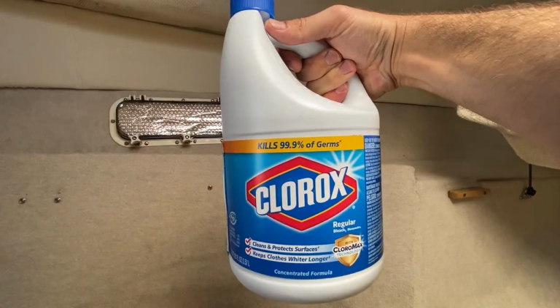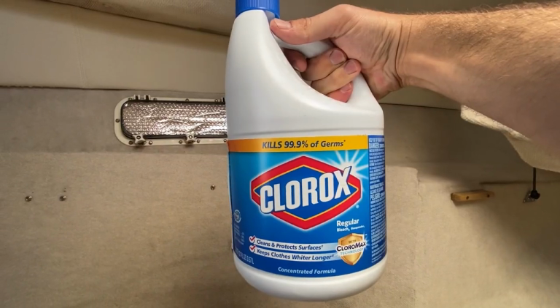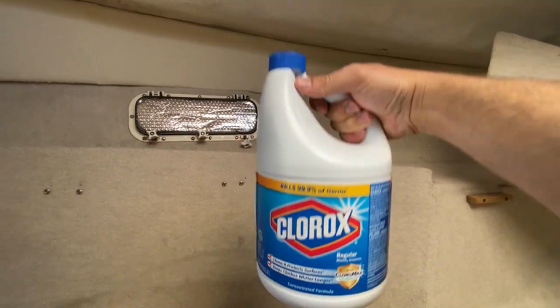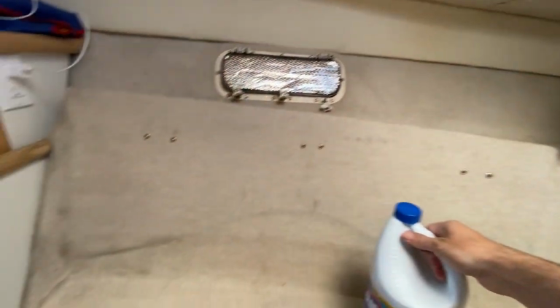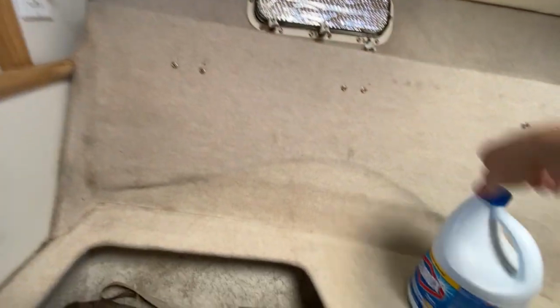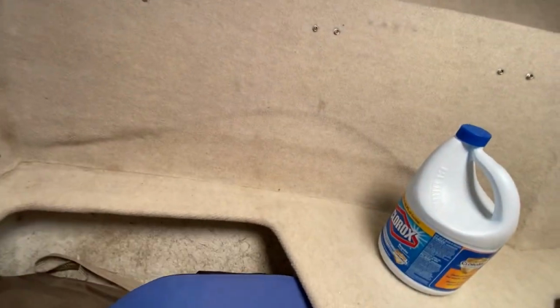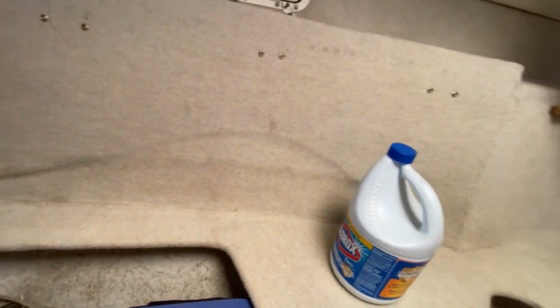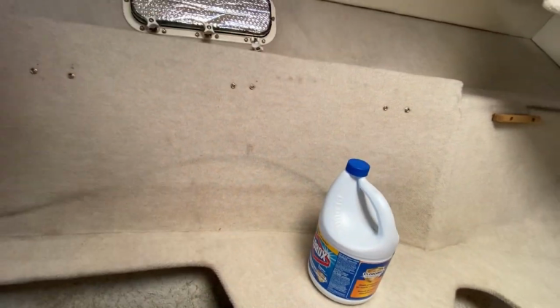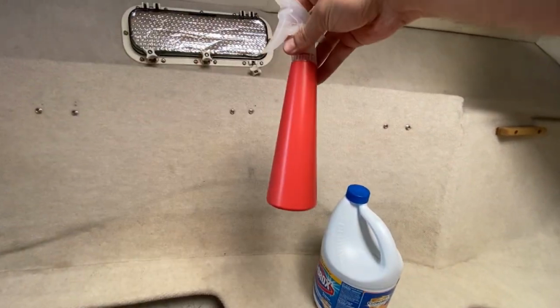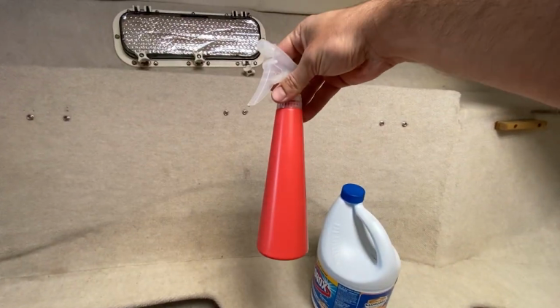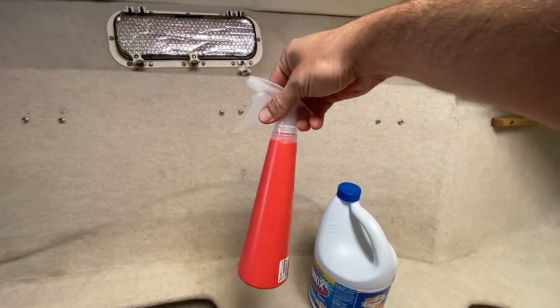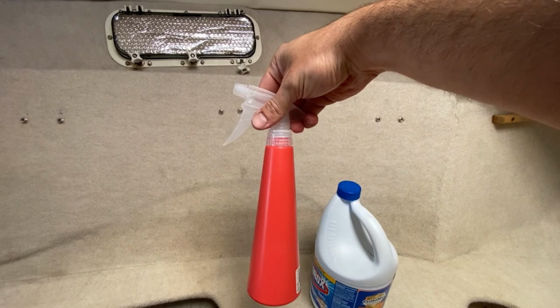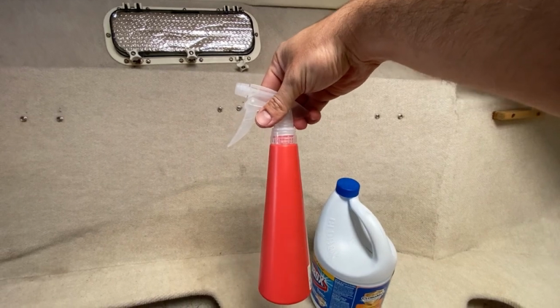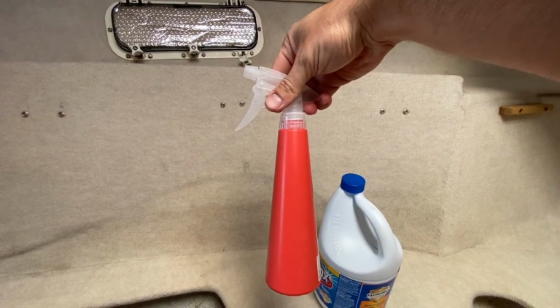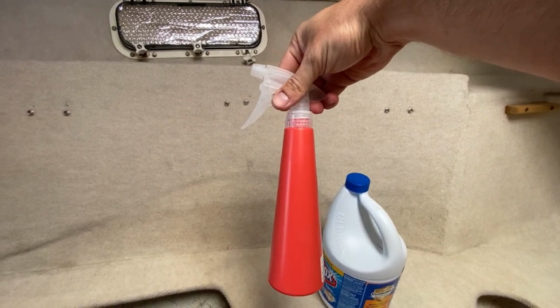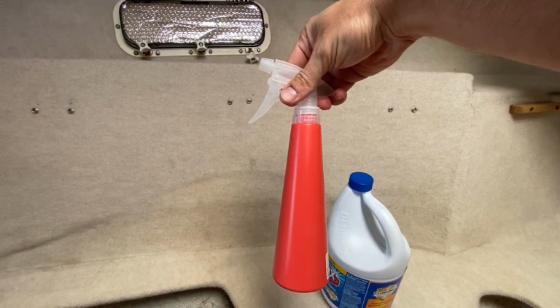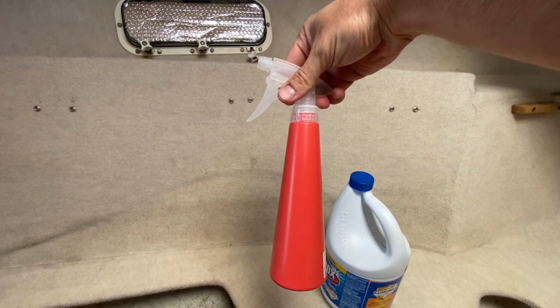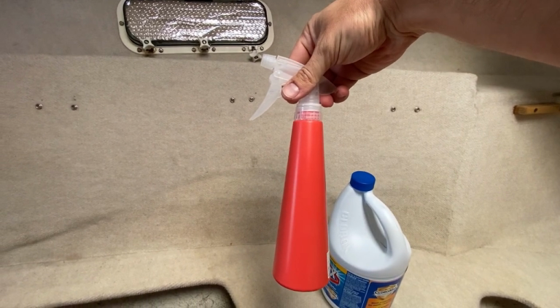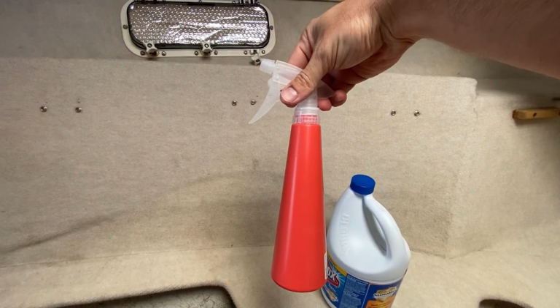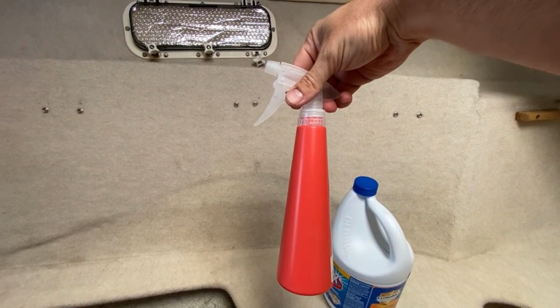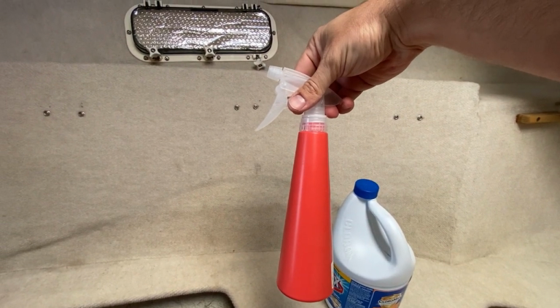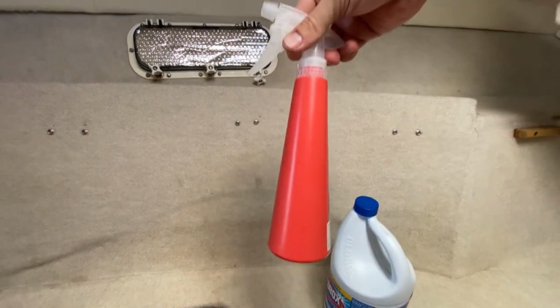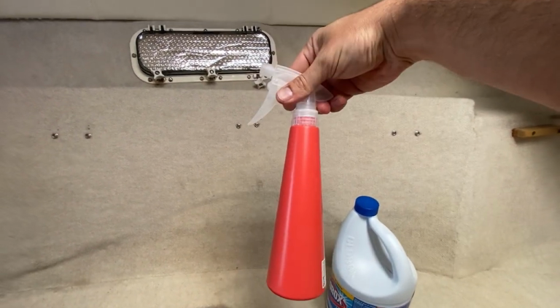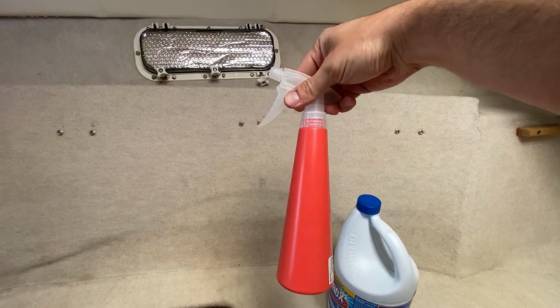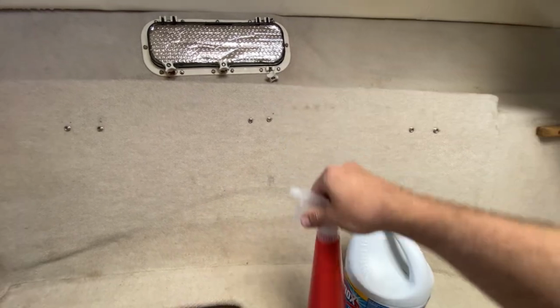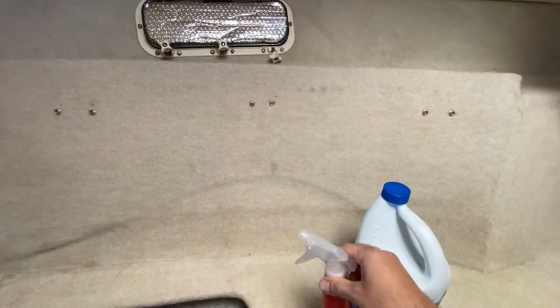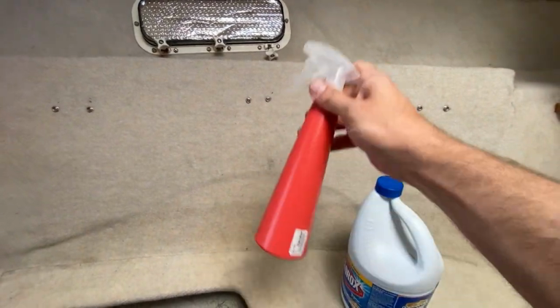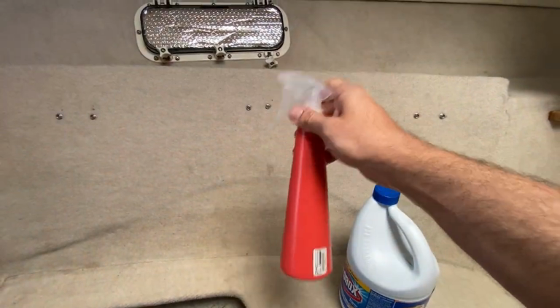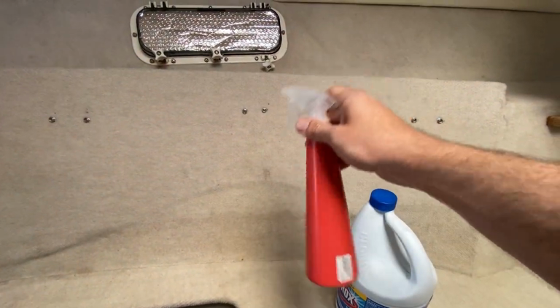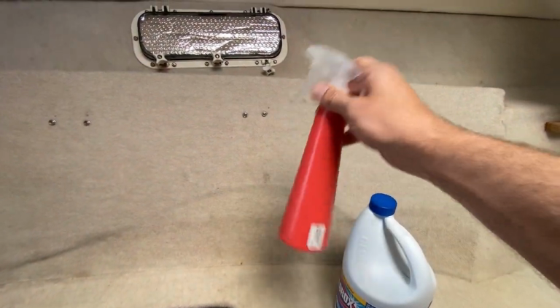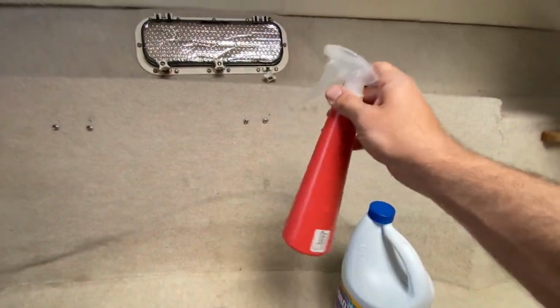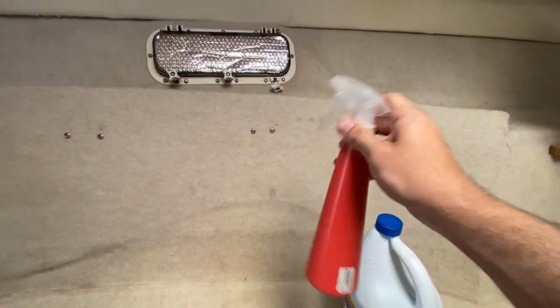I'm using standard Clorox bleach and a simple spray bottle. That's what's in here — a 50-50 mix of bleach and water. I just added it and mixed it up a little bit.